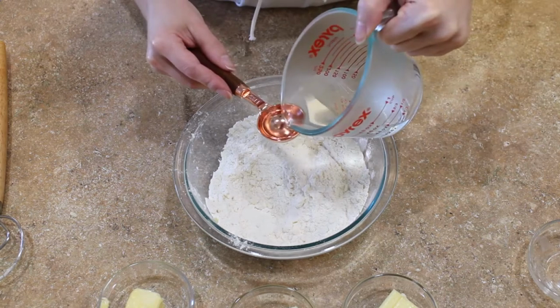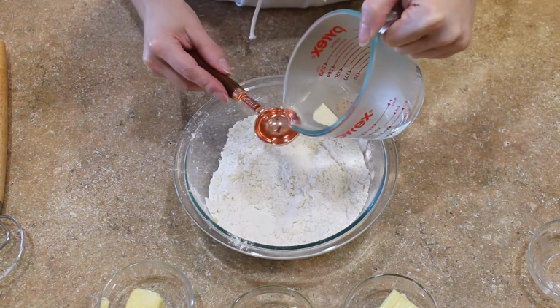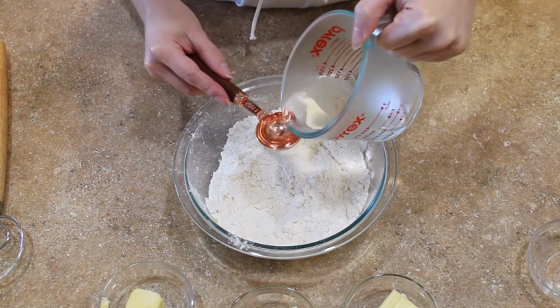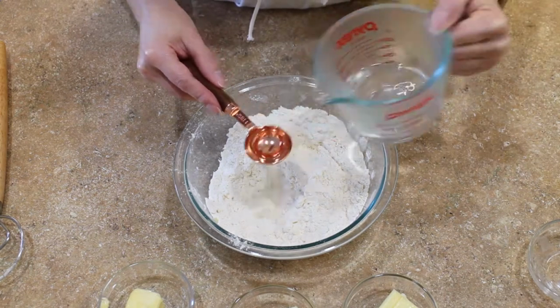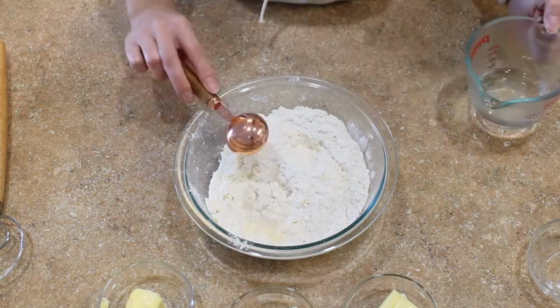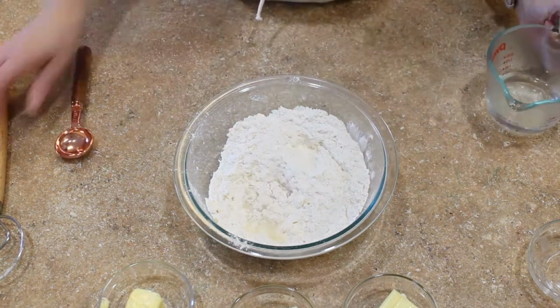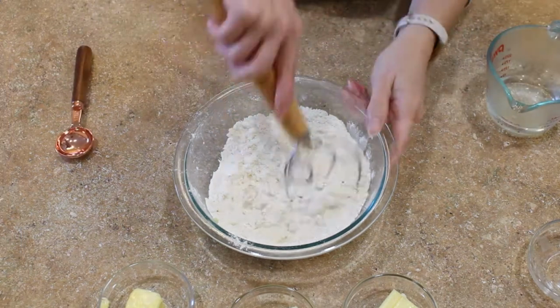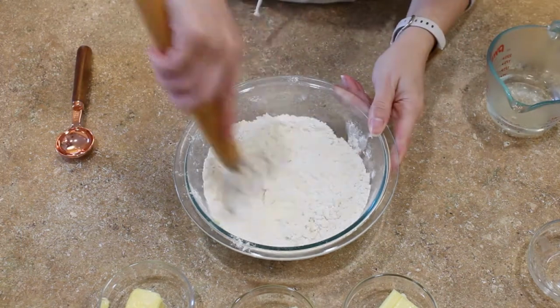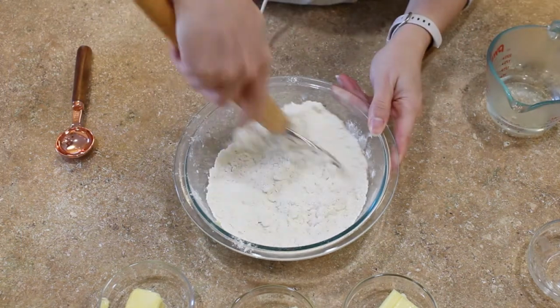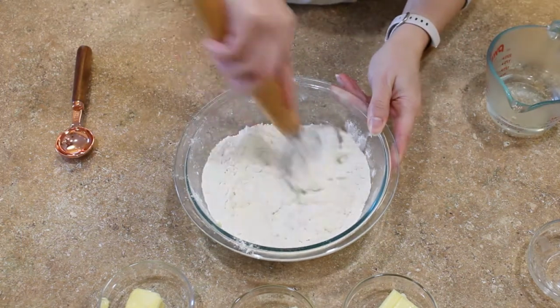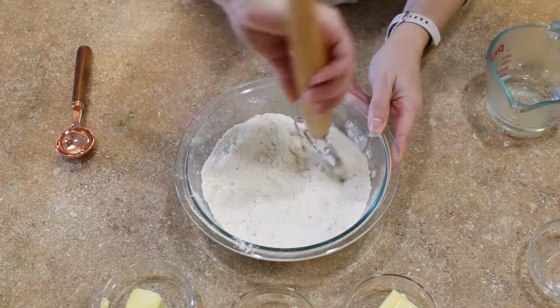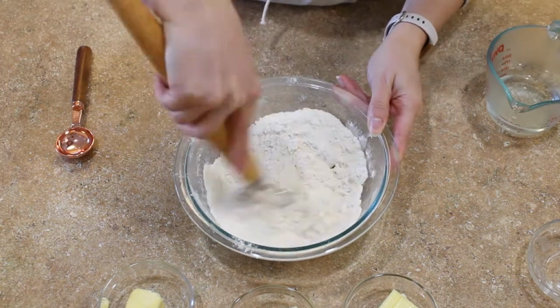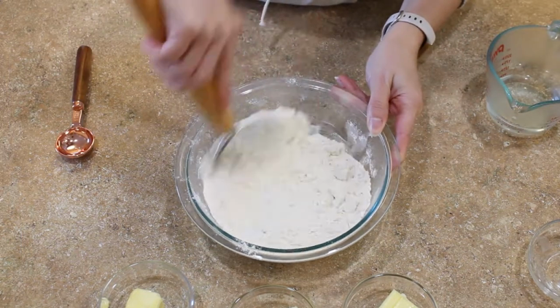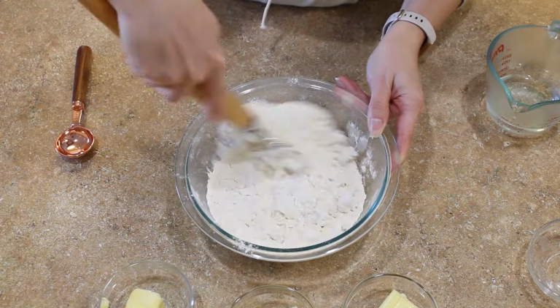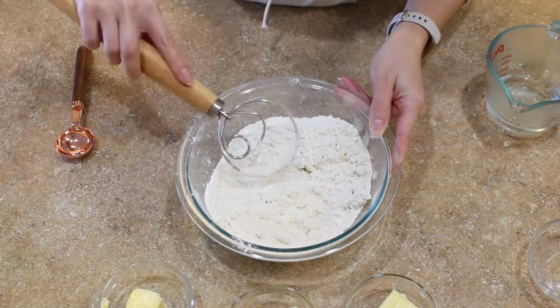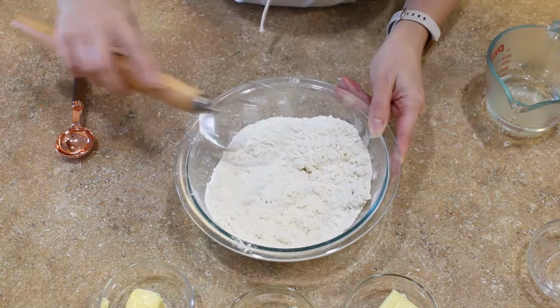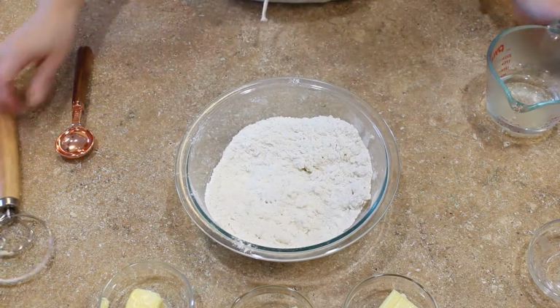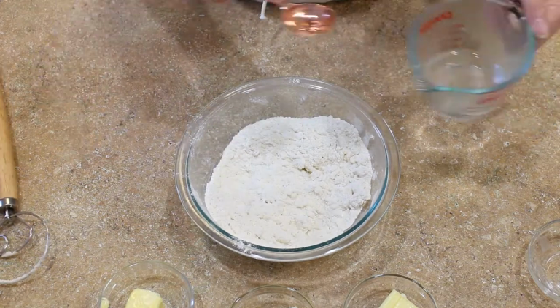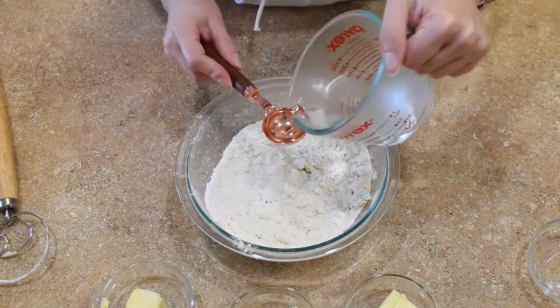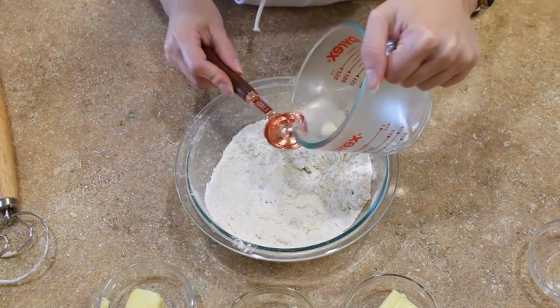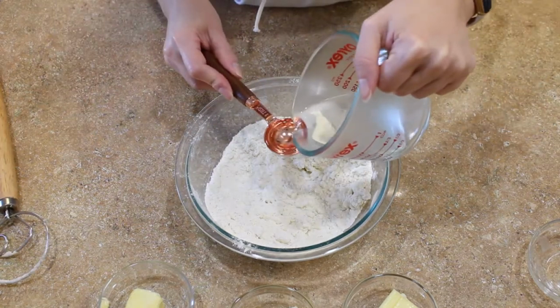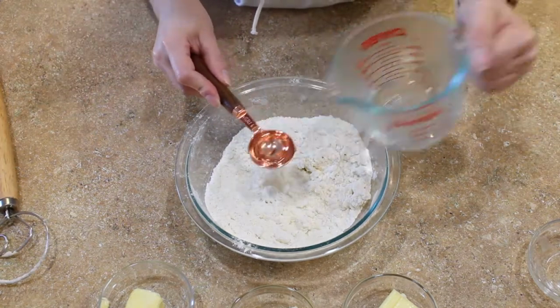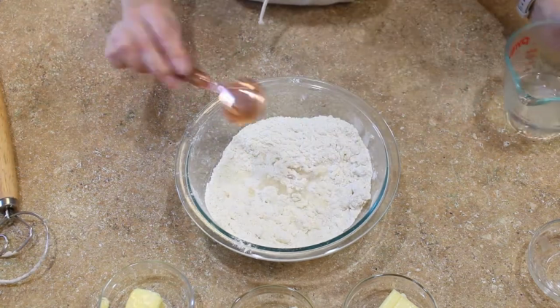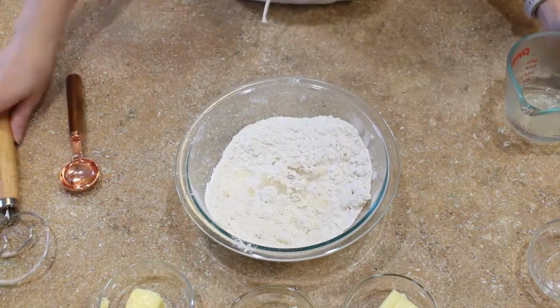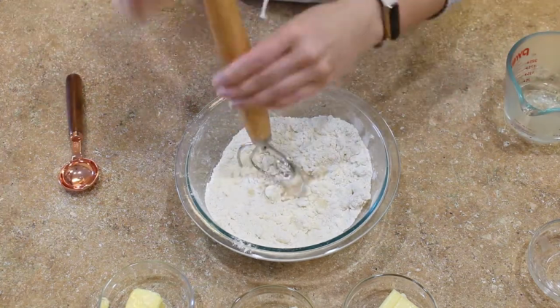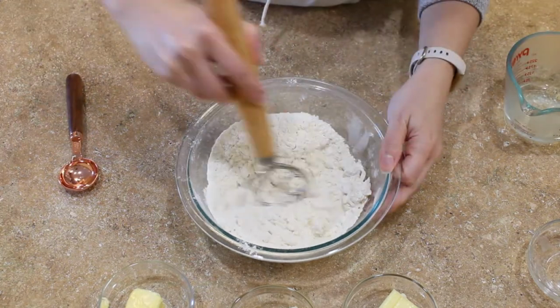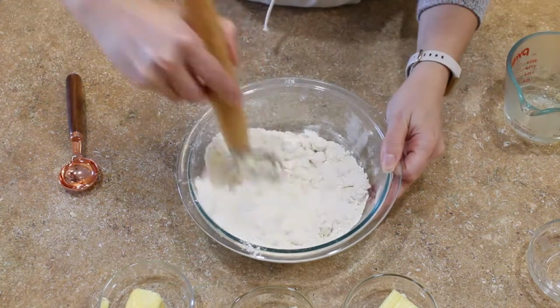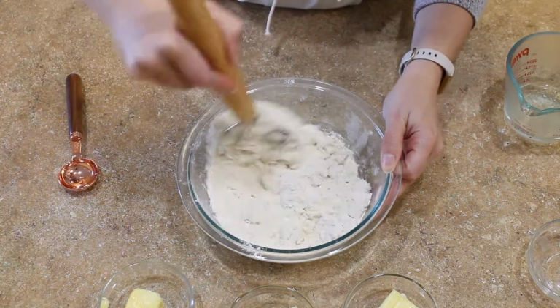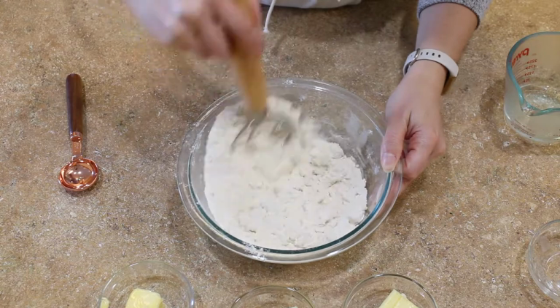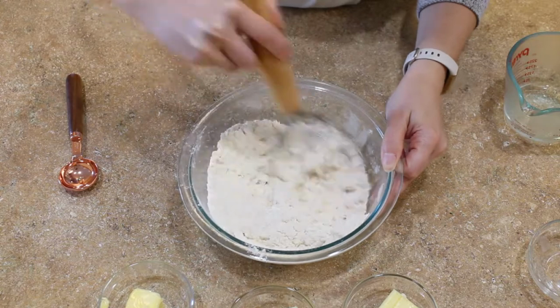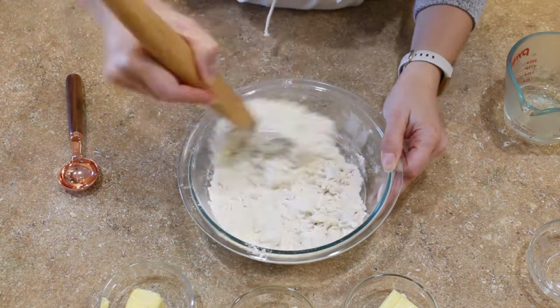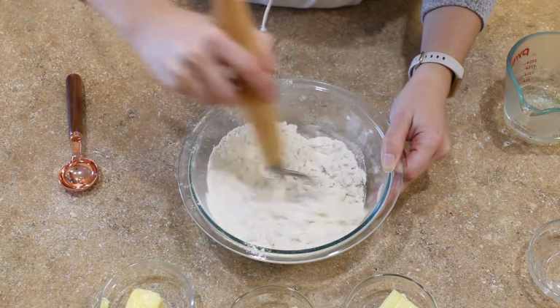Now you can begin adding your cold water a tablespoon at a time. I like to use a dough whisk to combine everything, but you could just use a wooden spoon — that'll work too.